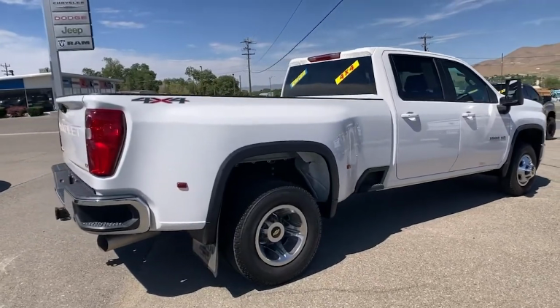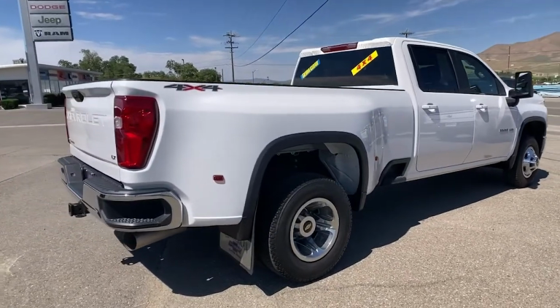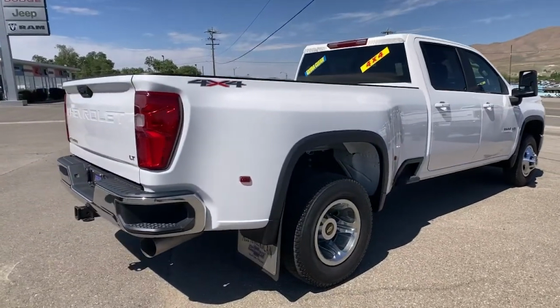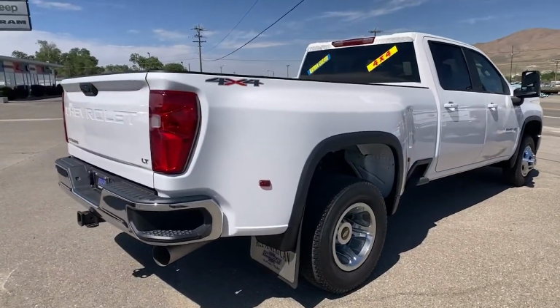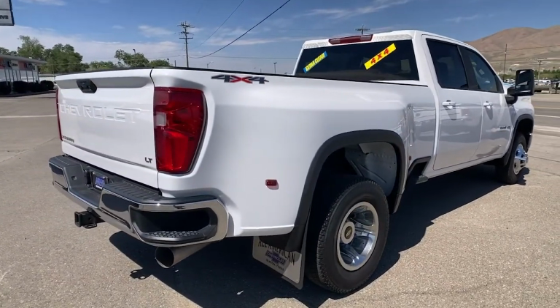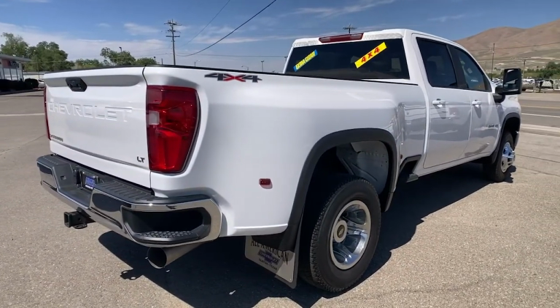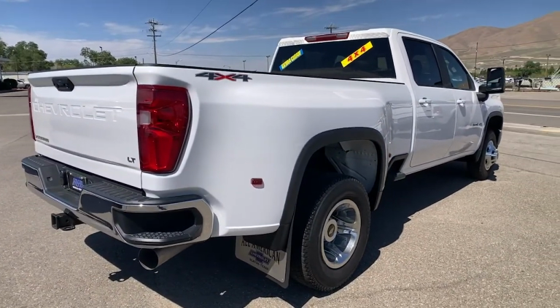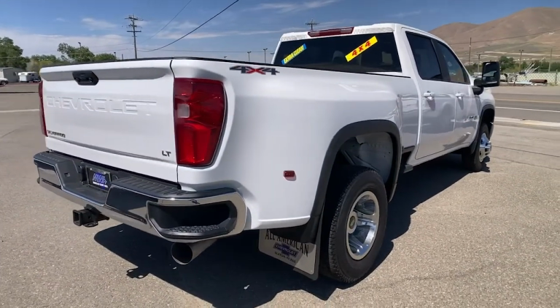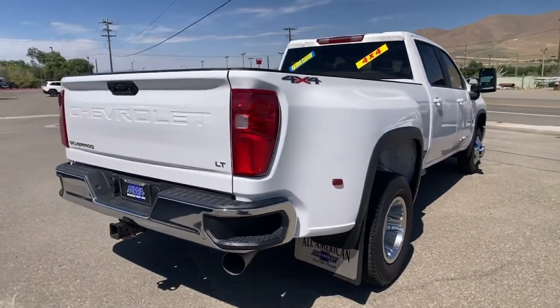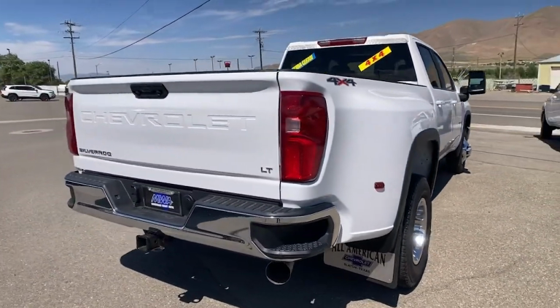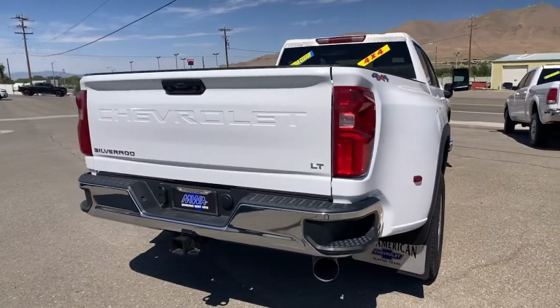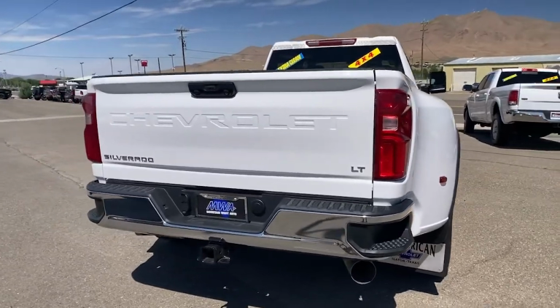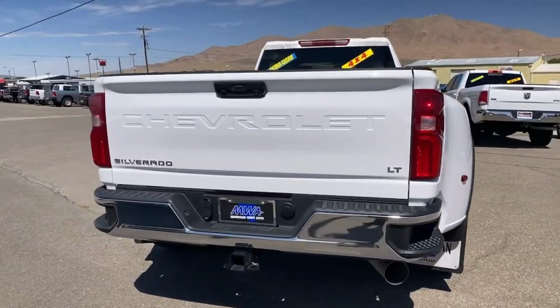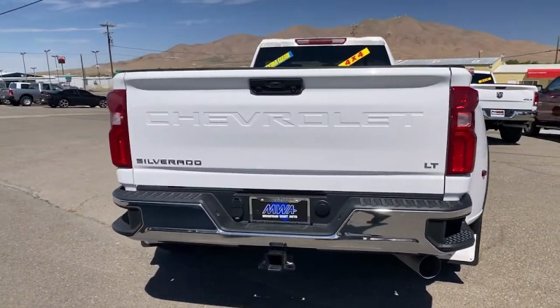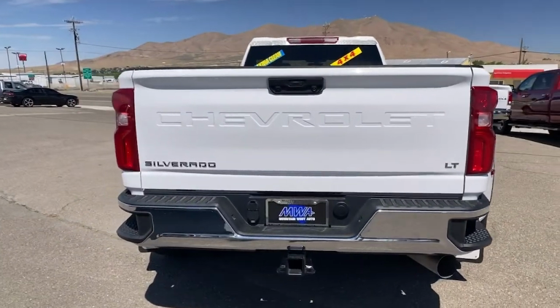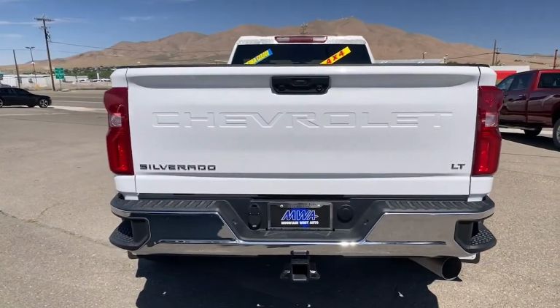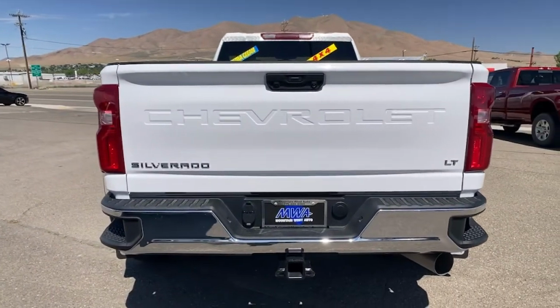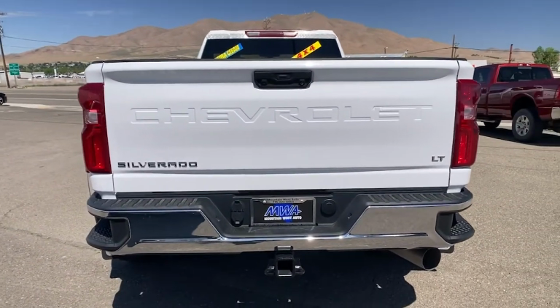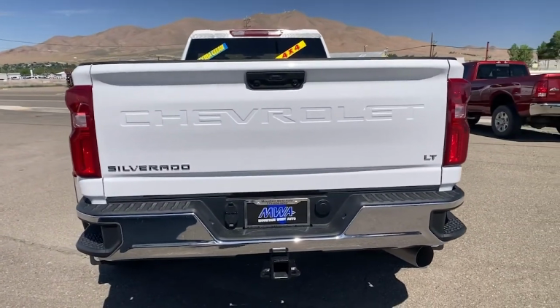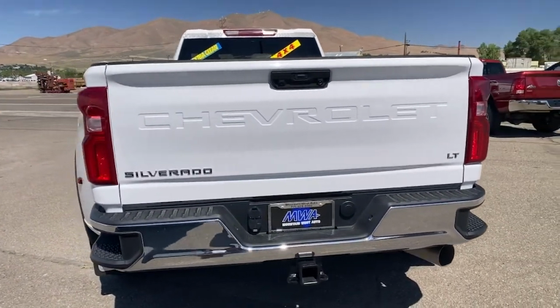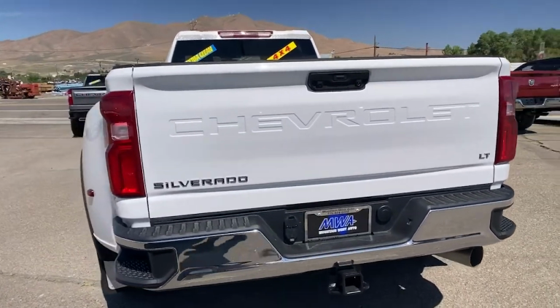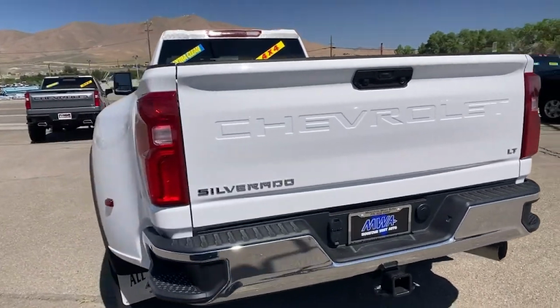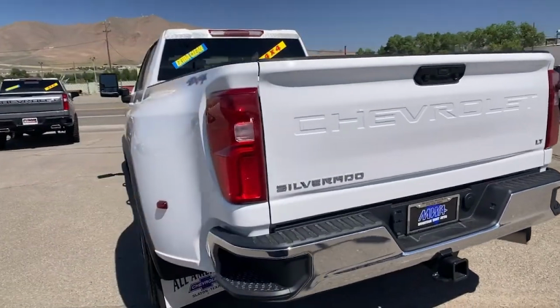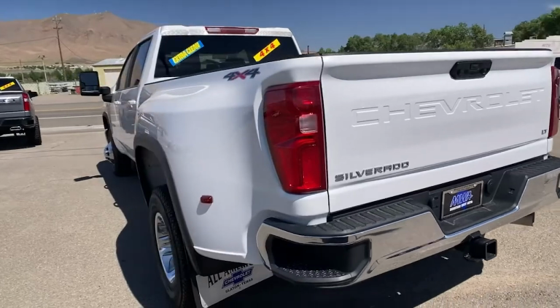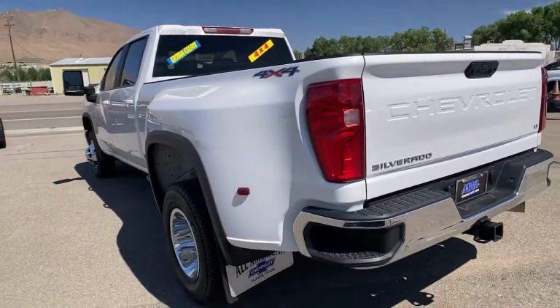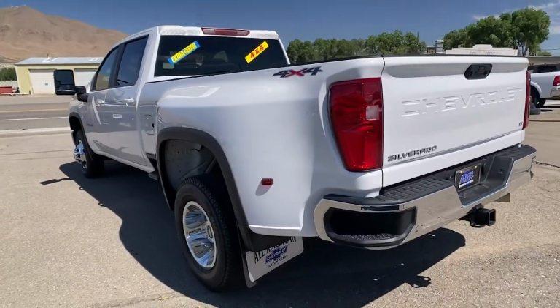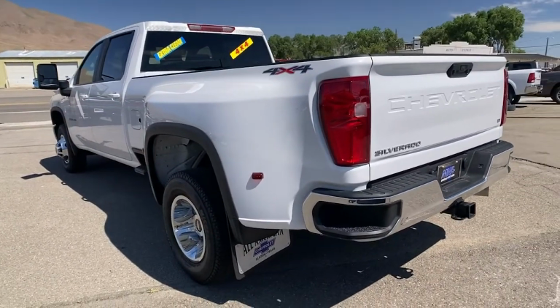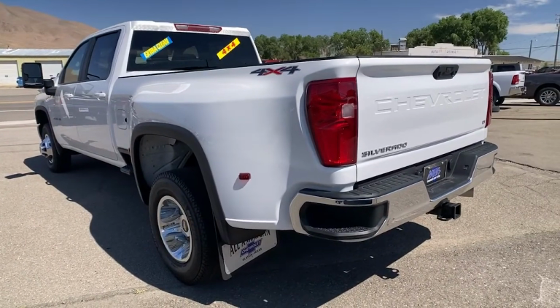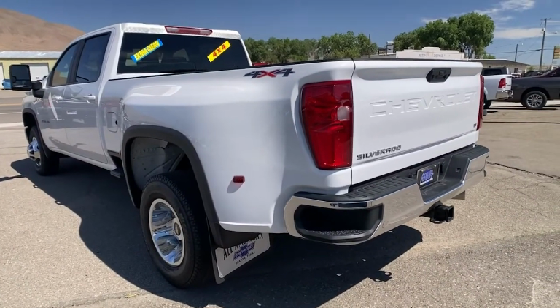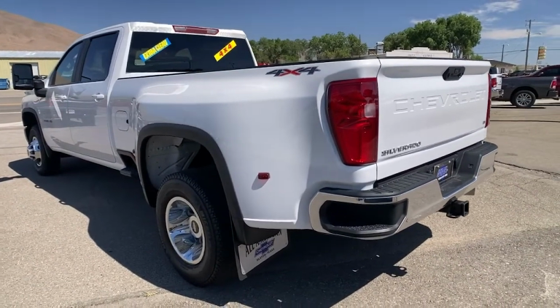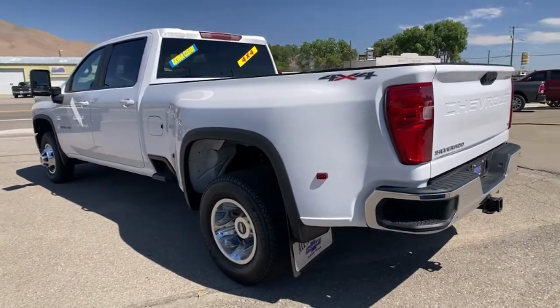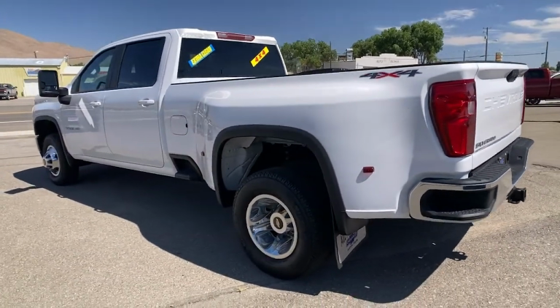Aim higher than ever in the all-new Silverado pickup, the truck that digs deep to give you more of what you want and need. Feel confident and relaxed in the all-new Silverado. Take it out for a road test and fall in love.